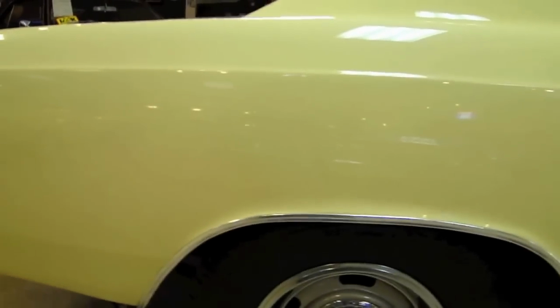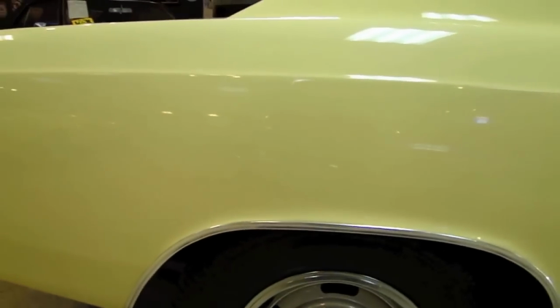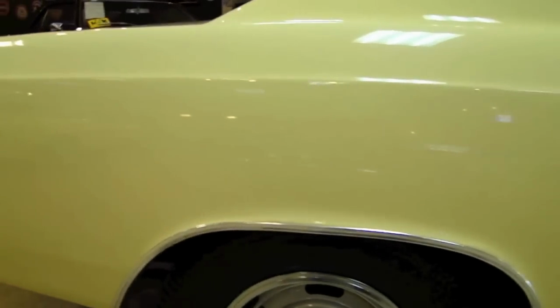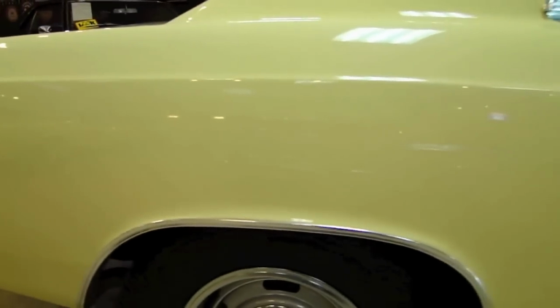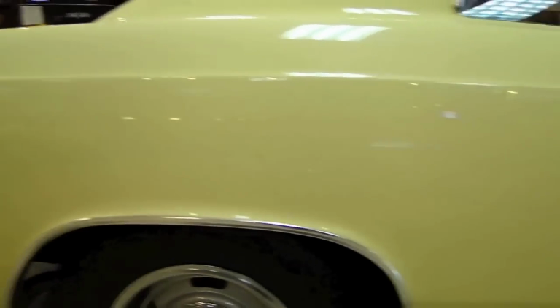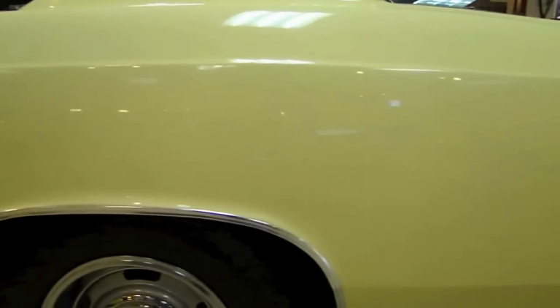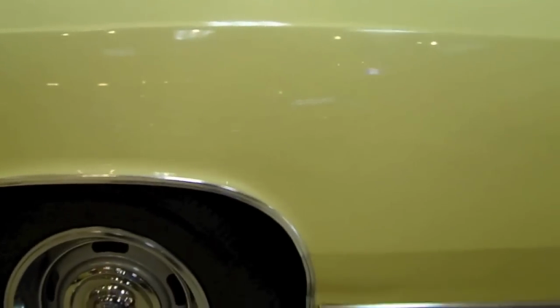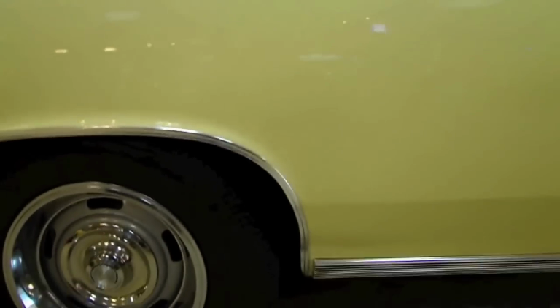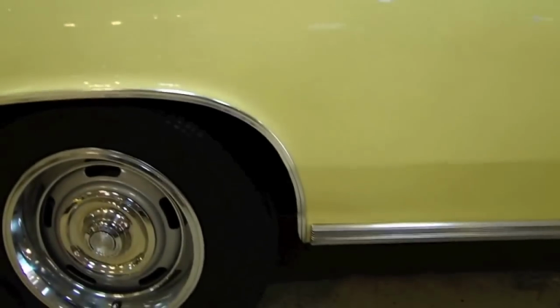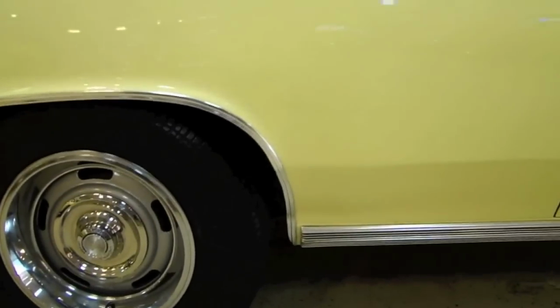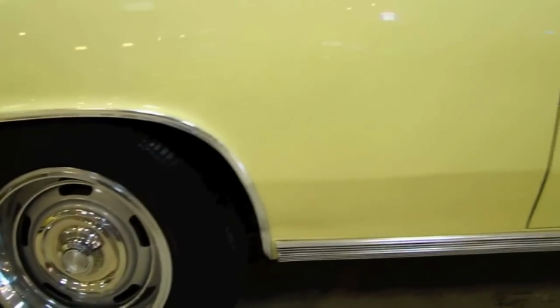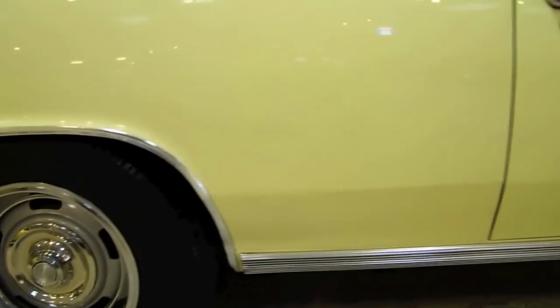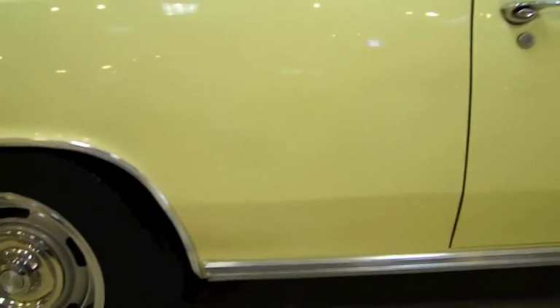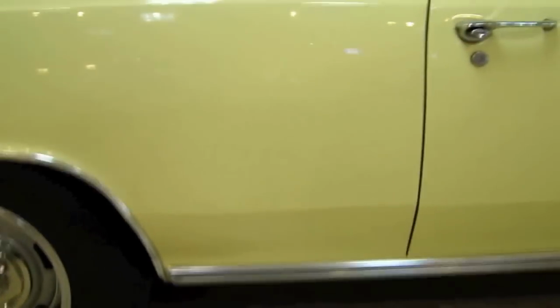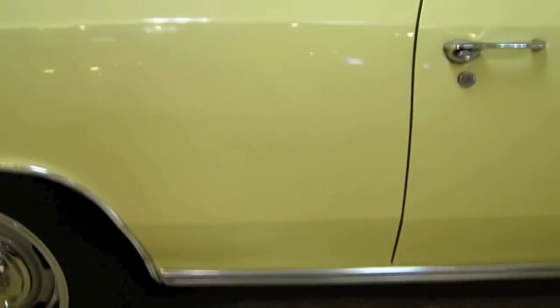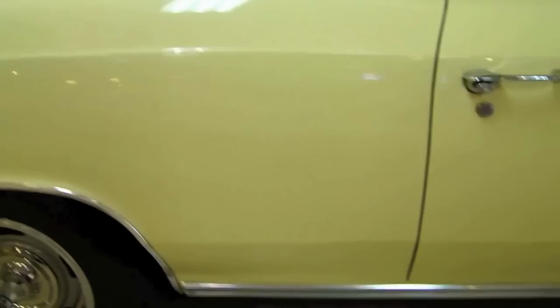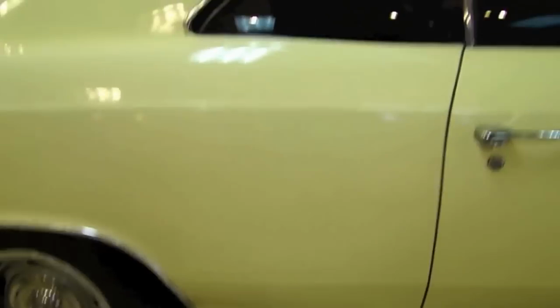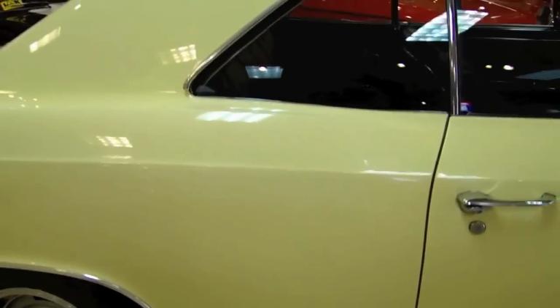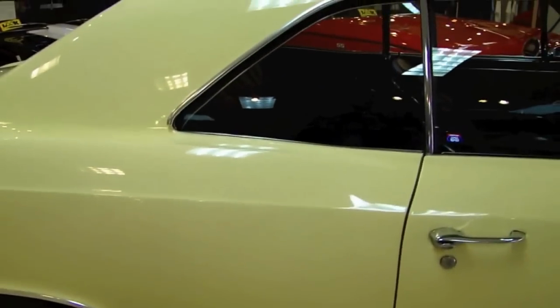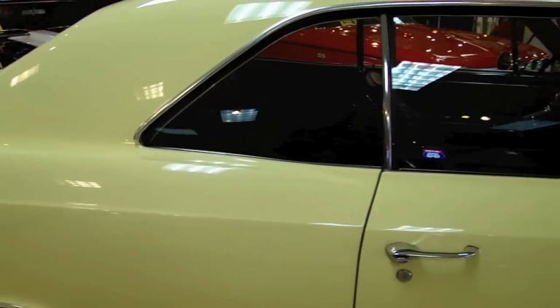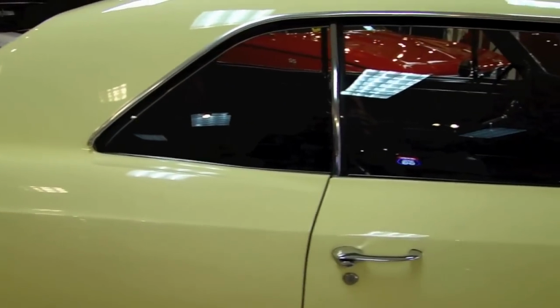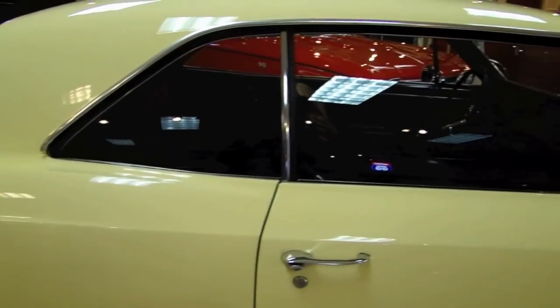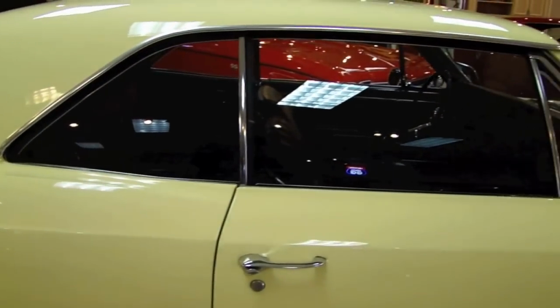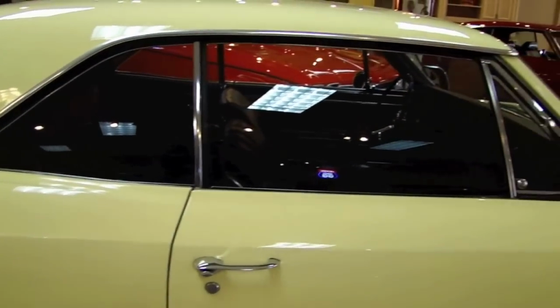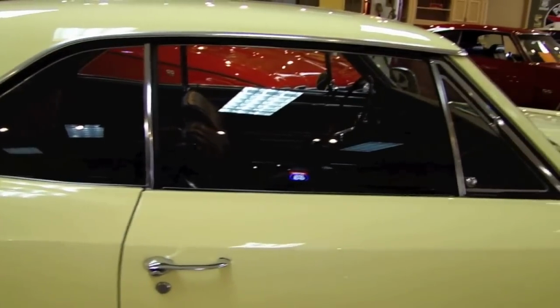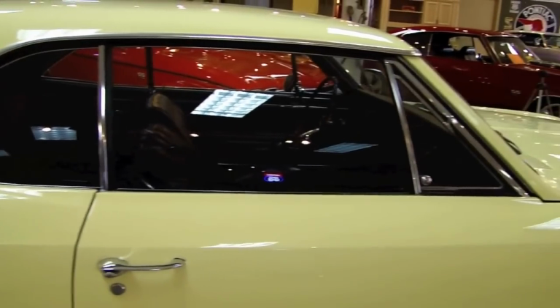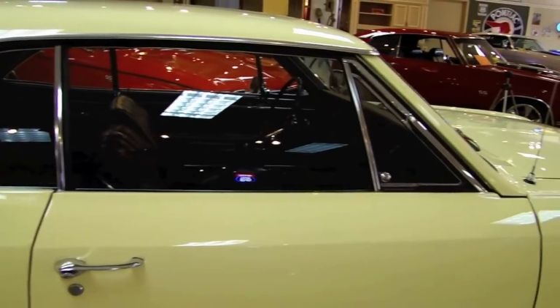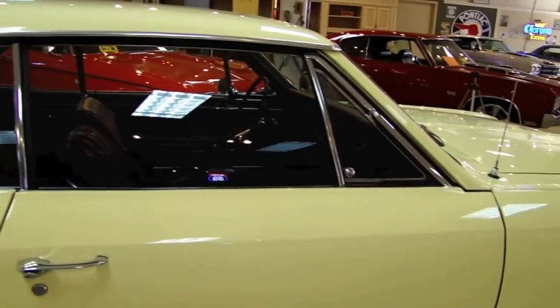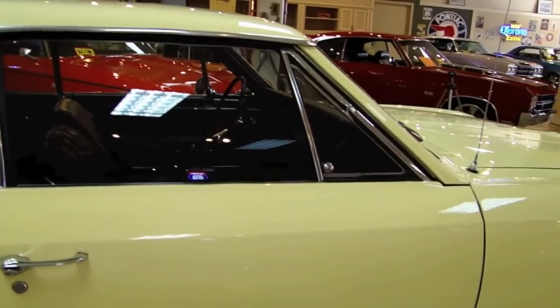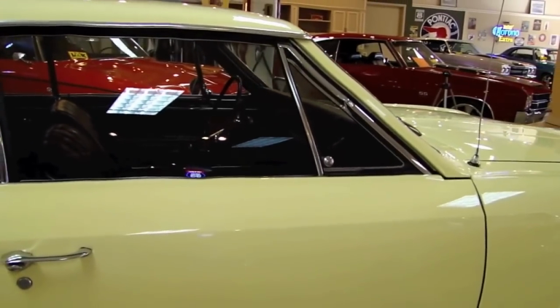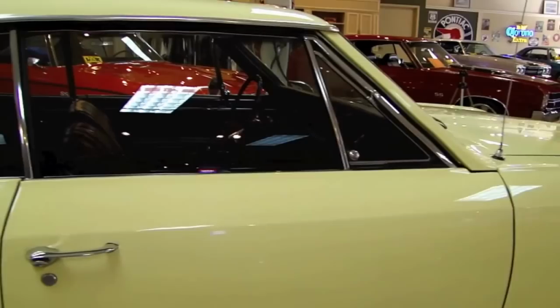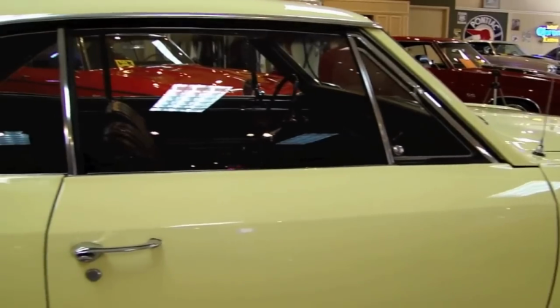By now I think you've seen the reflection in the paint. I left the glass up on this side — glass is in great shape, probably replaced at some time.